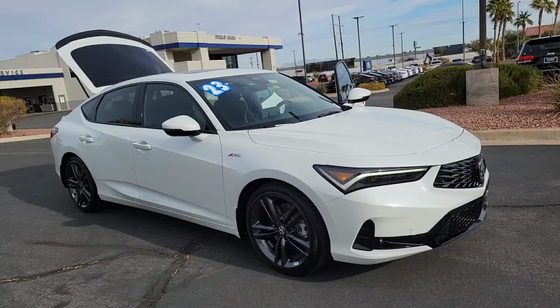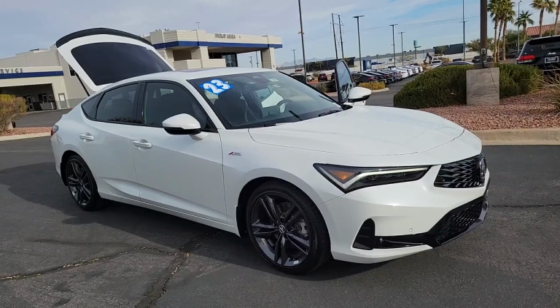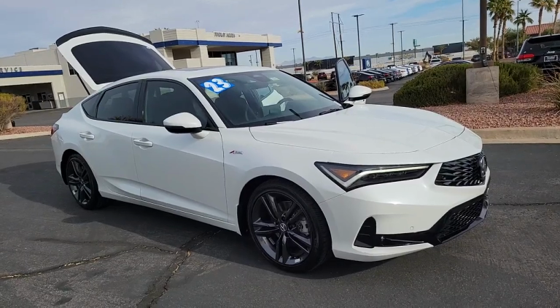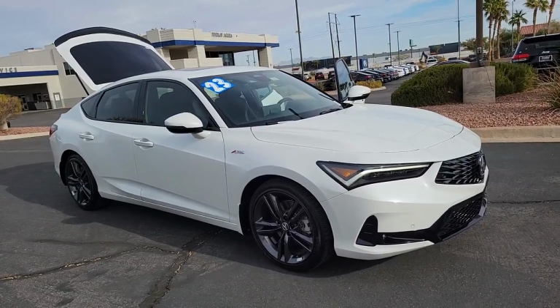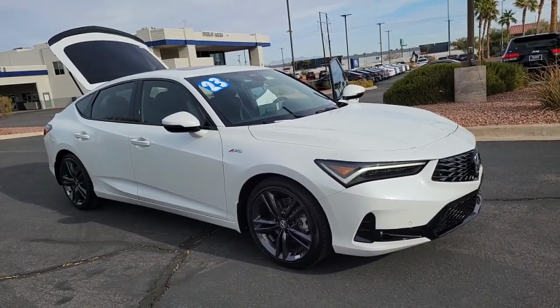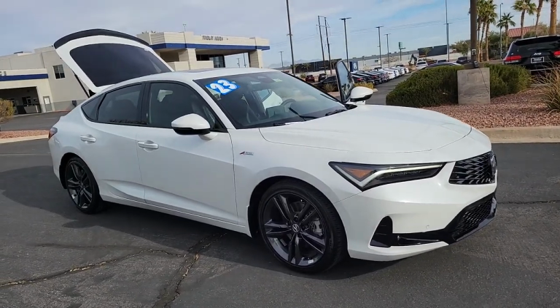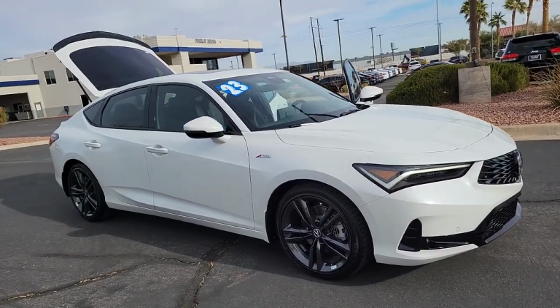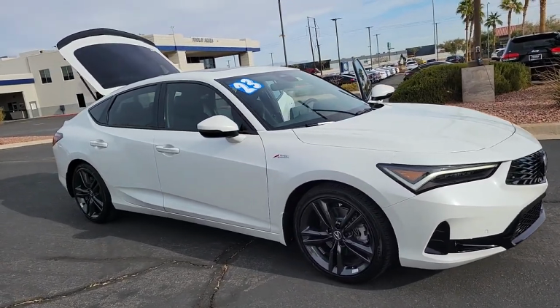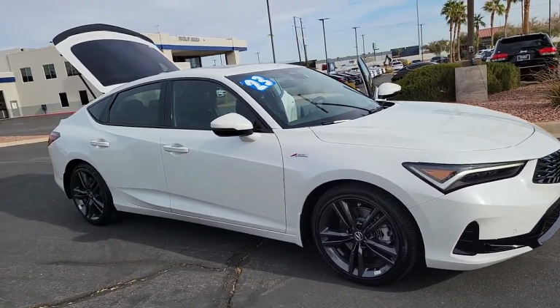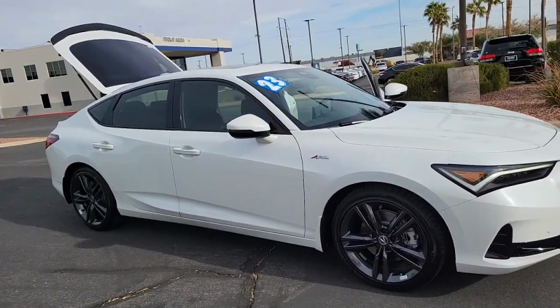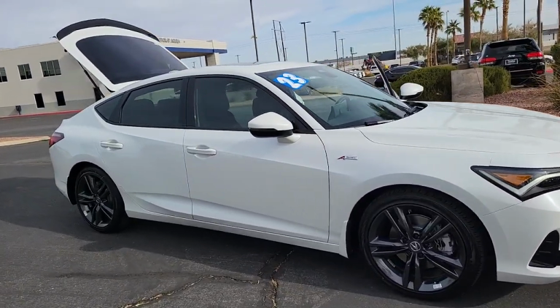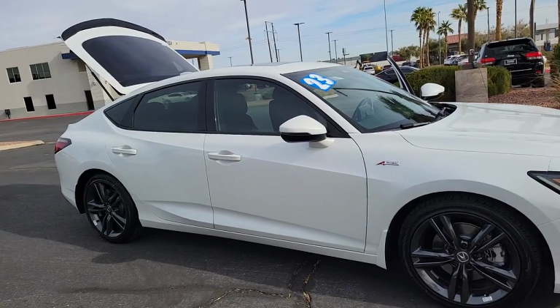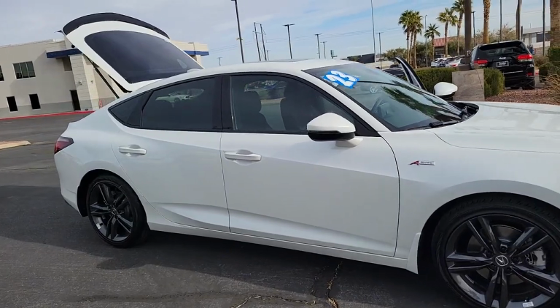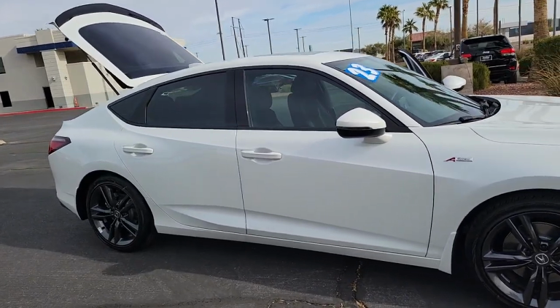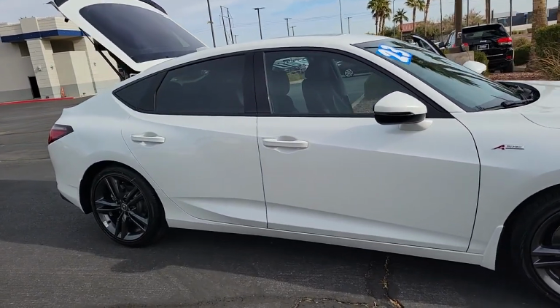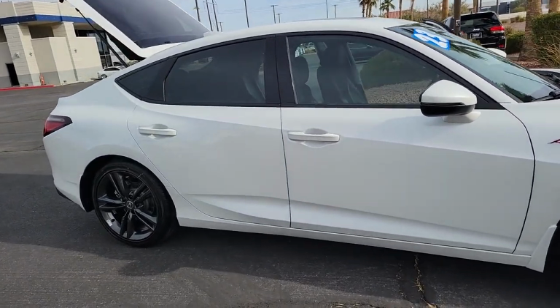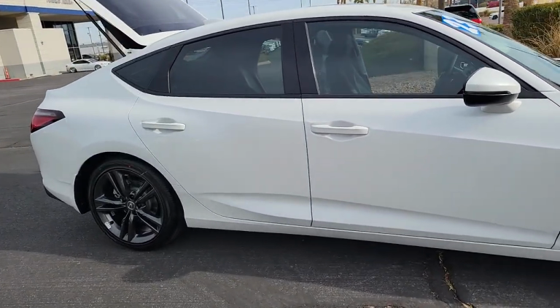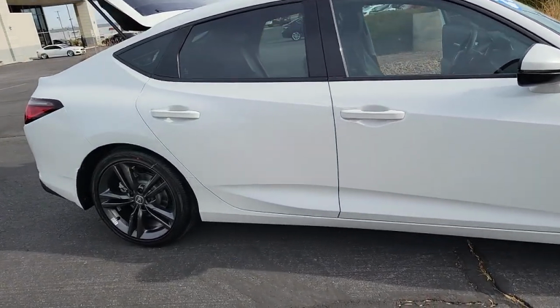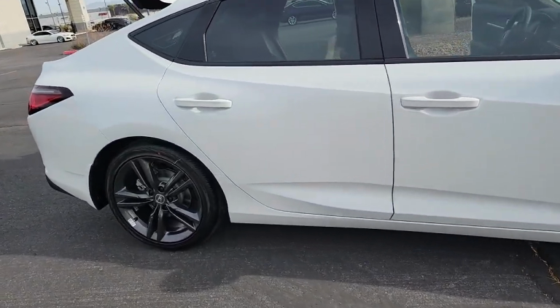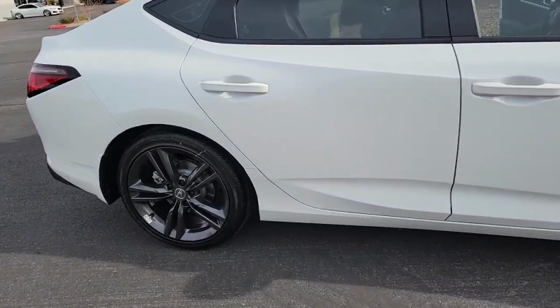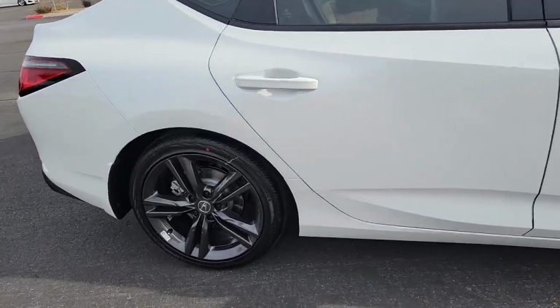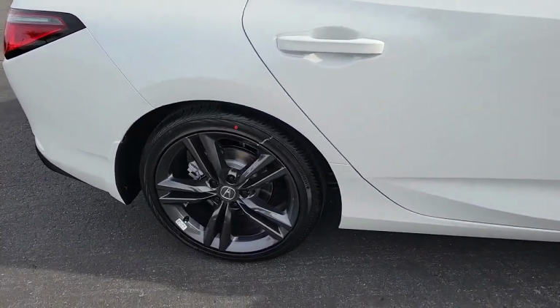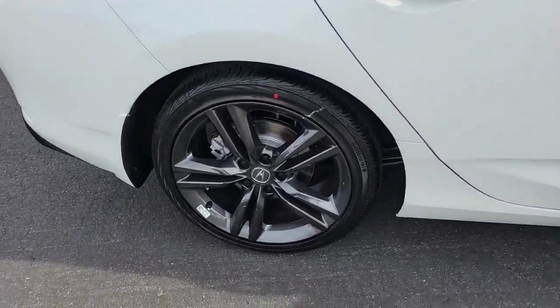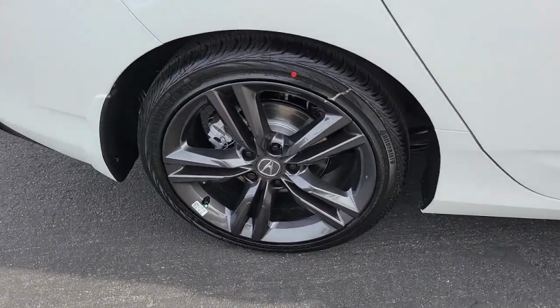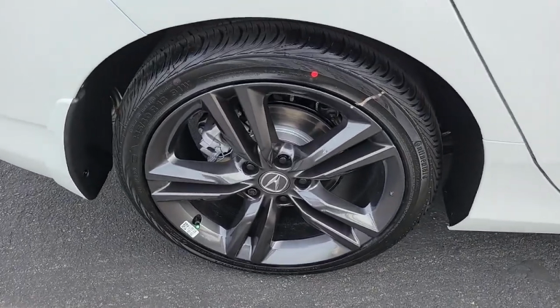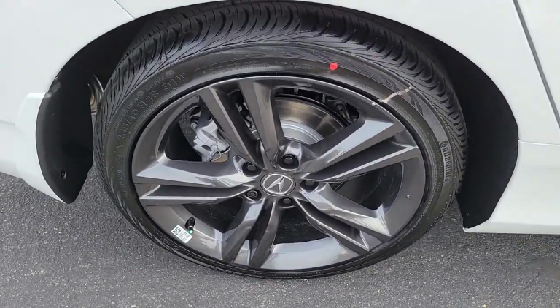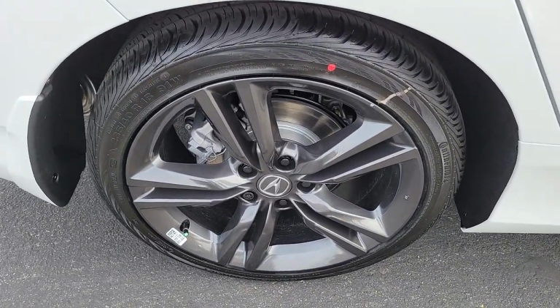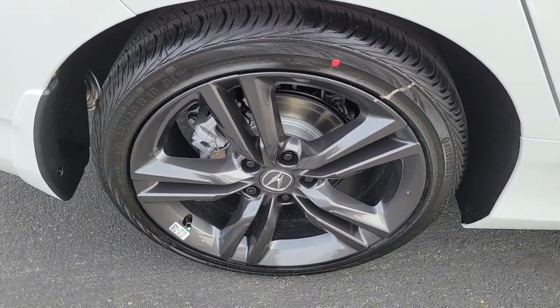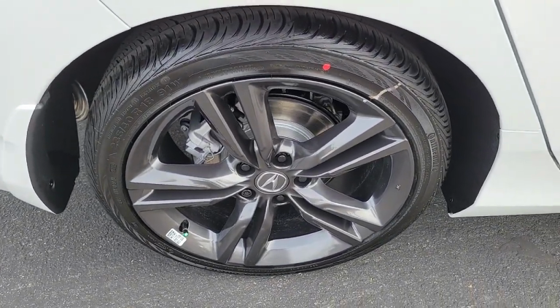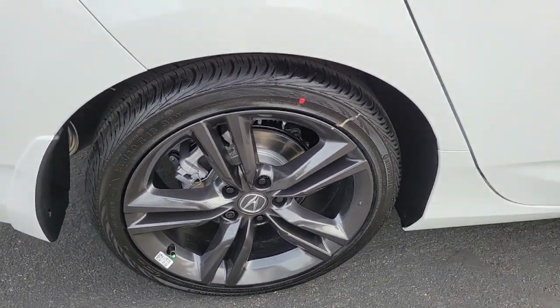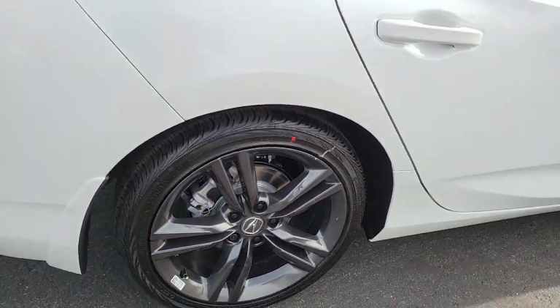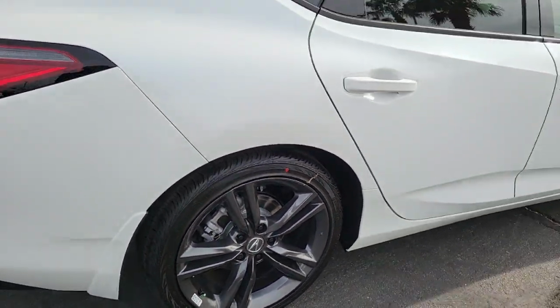Can you see yourself in the 2023 Acura Integra? See for yourself when you take it out for a test drive. Our professional staff looks forward to giving you excellent service. The following are some of this vehicle's highlighted options.